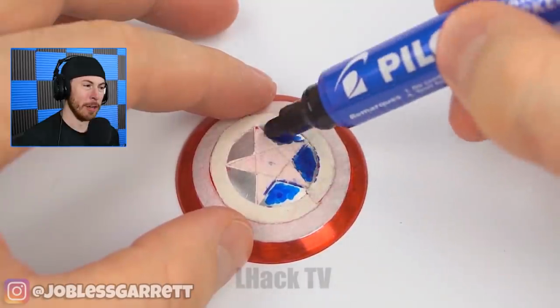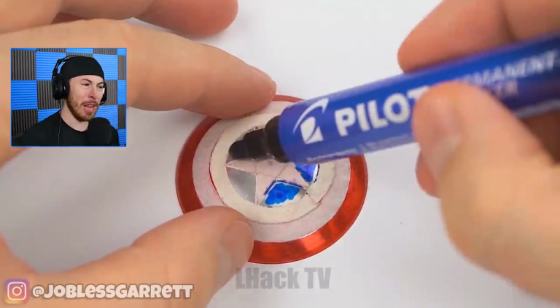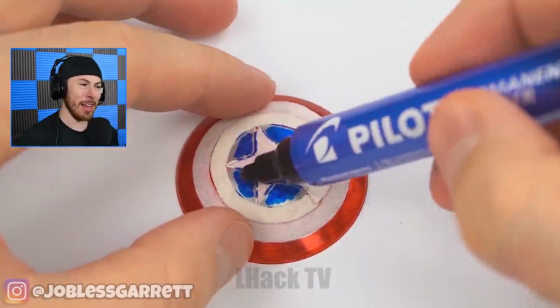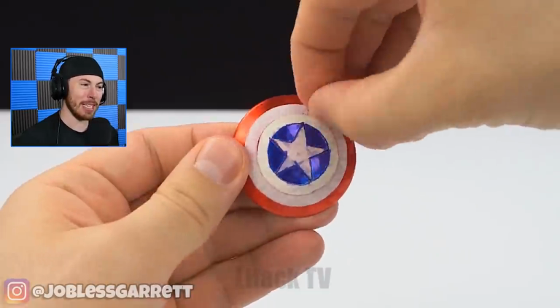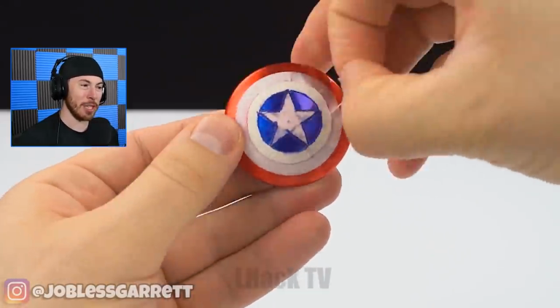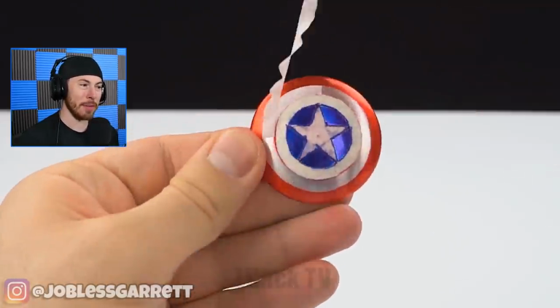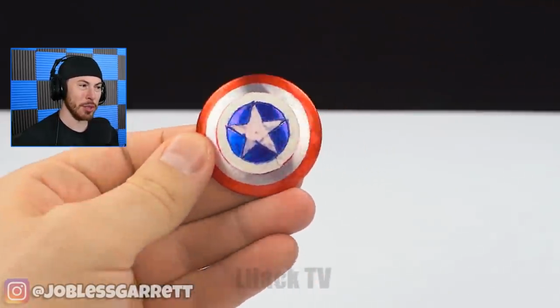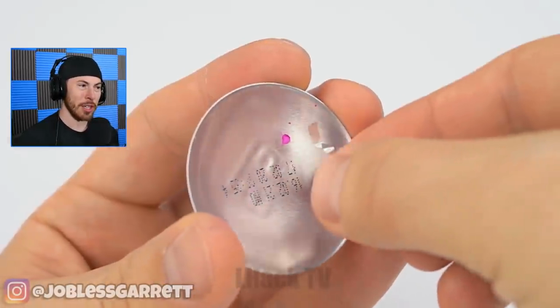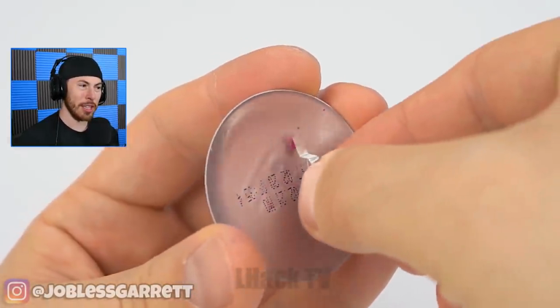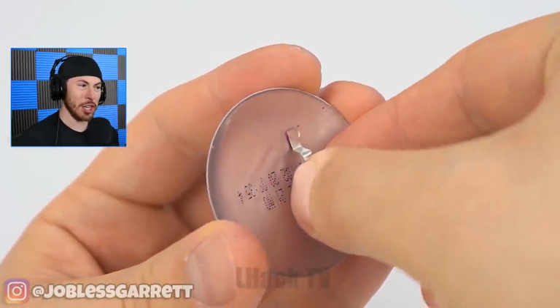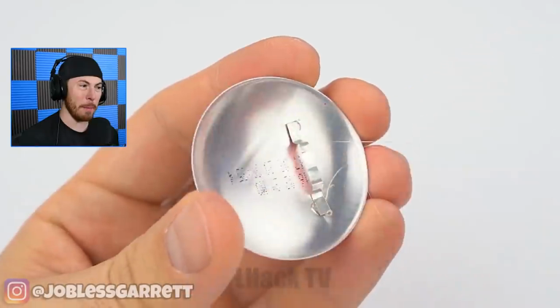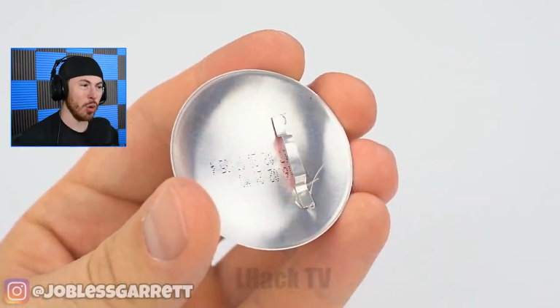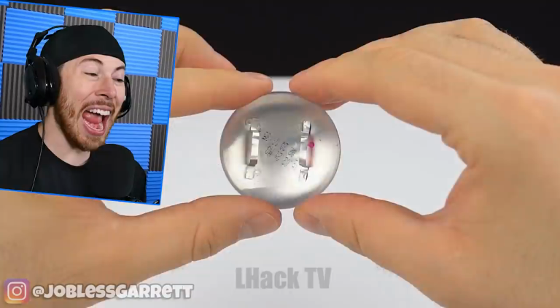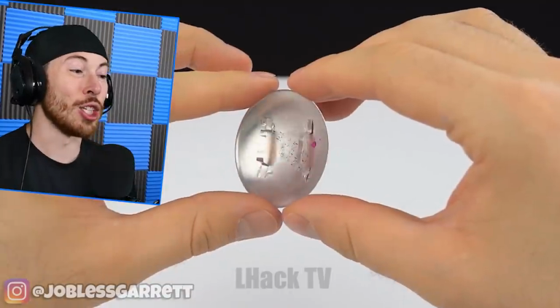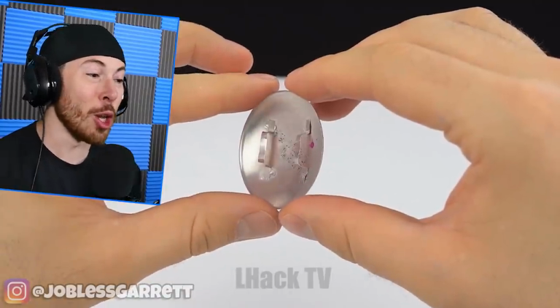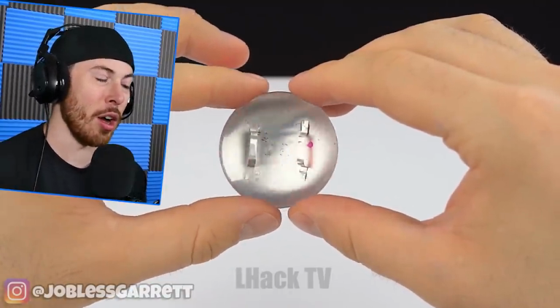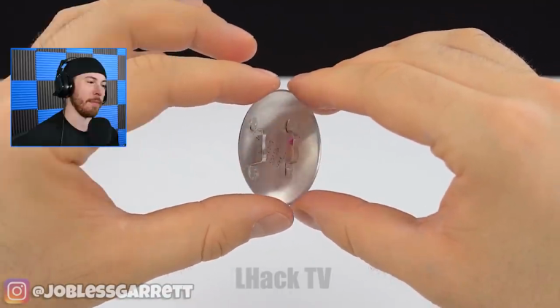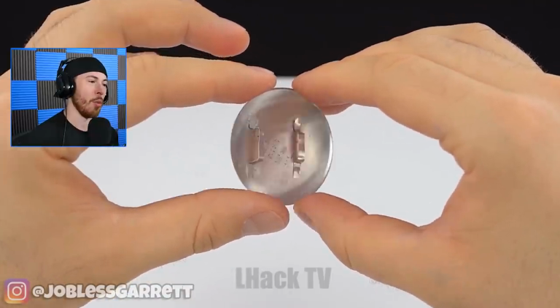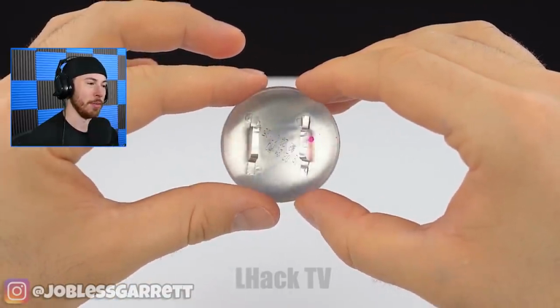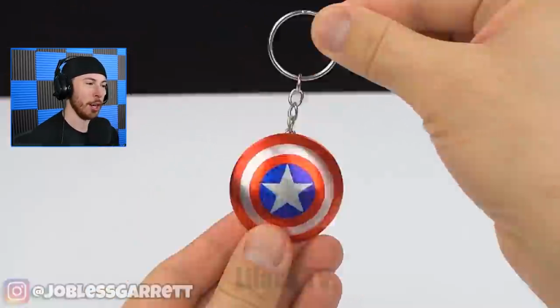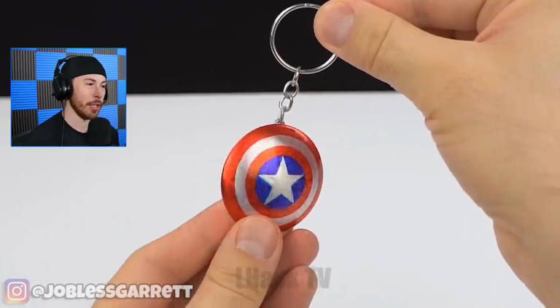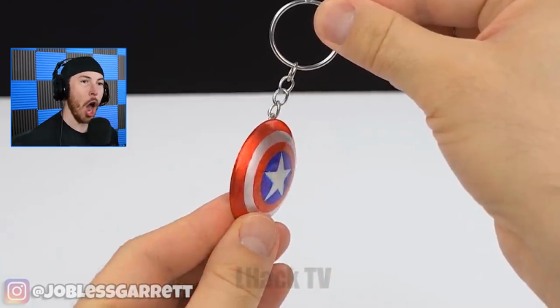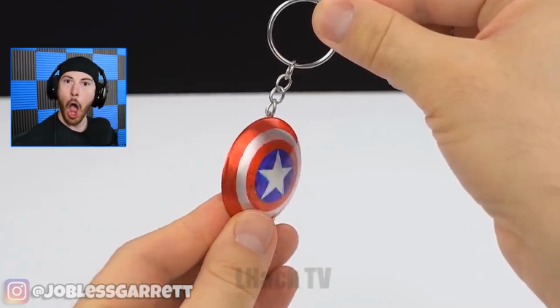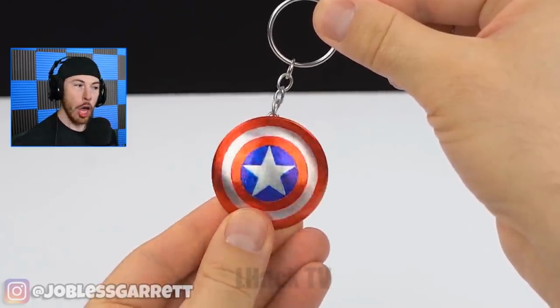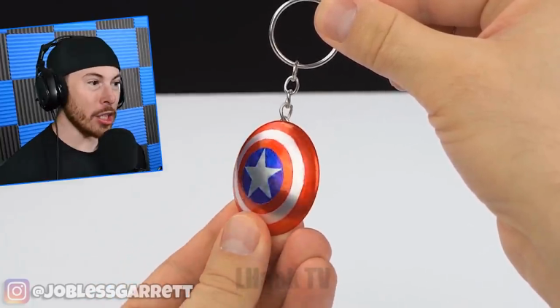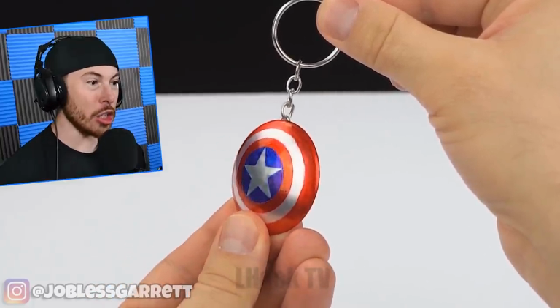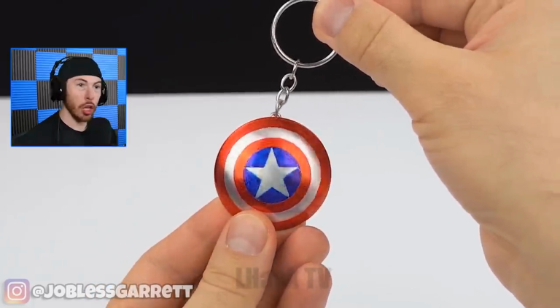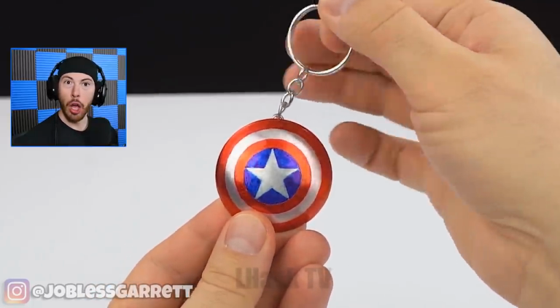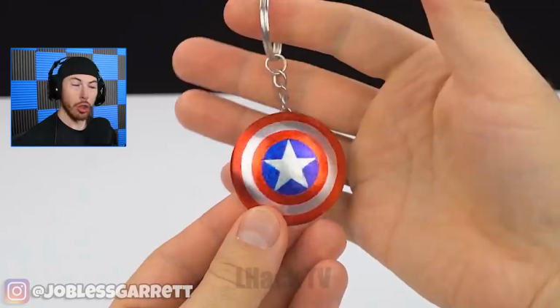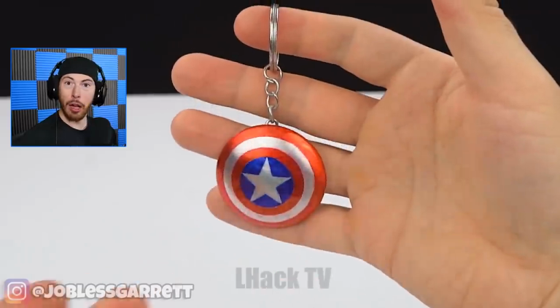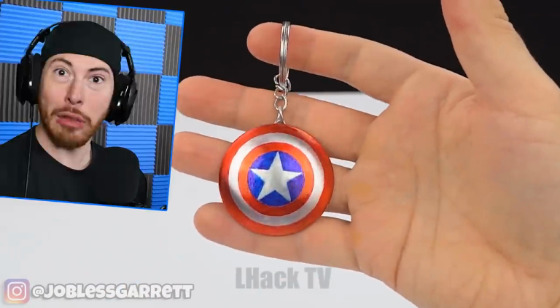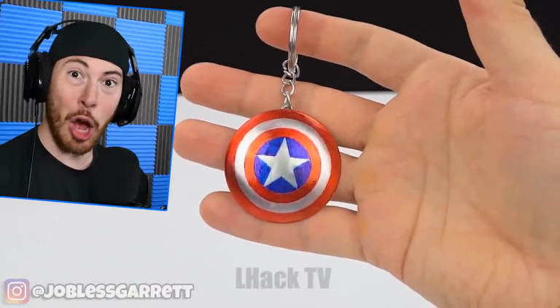Now it may sound dumb, but this is actually coming out pretty cool. They're super gluing it together — it's legit a shield. That's pretty dope.